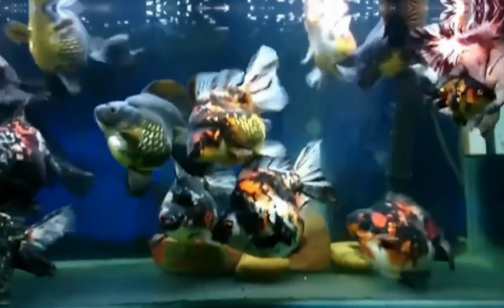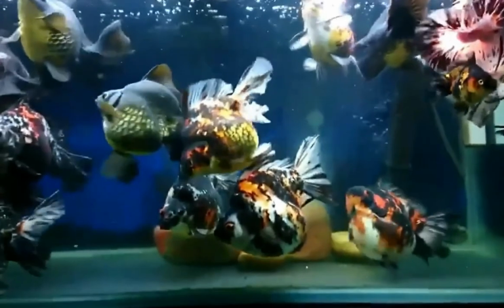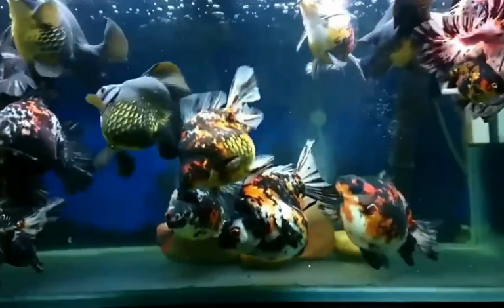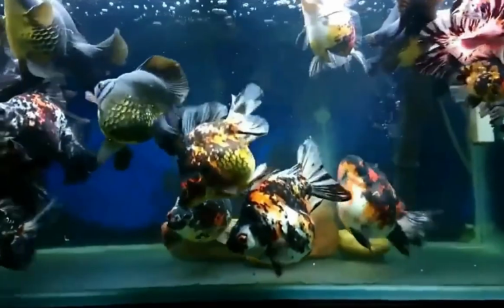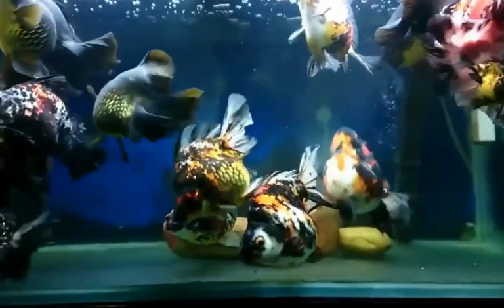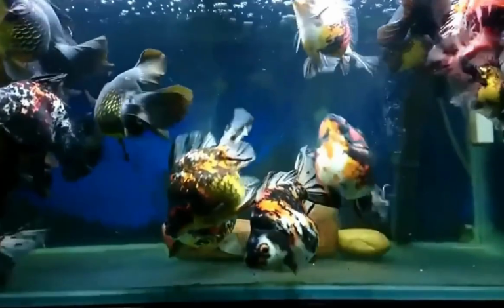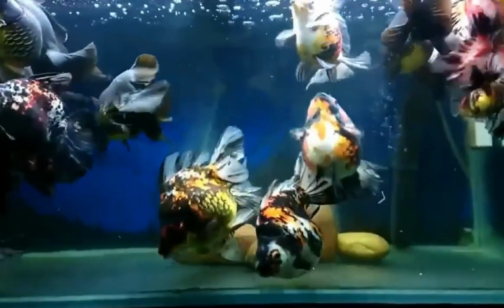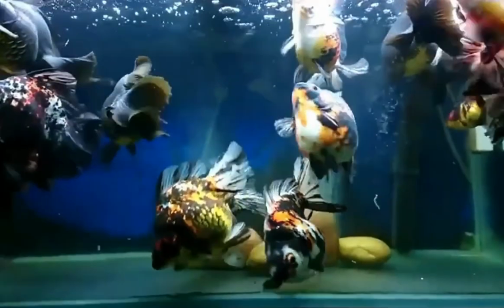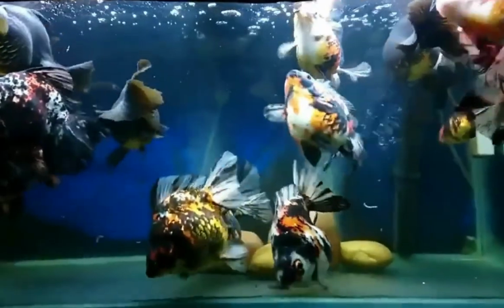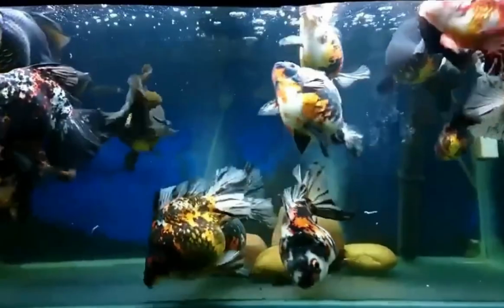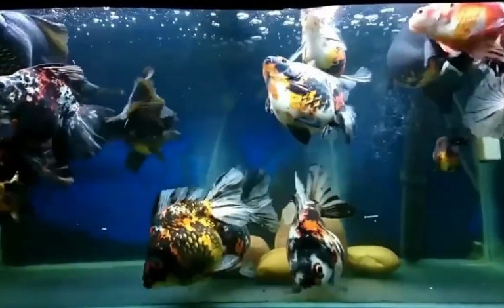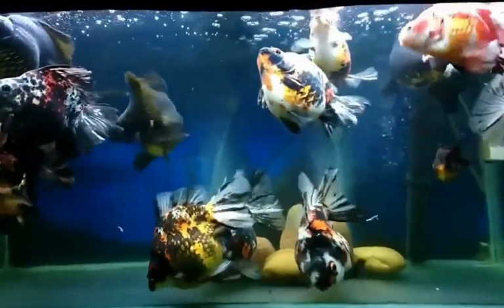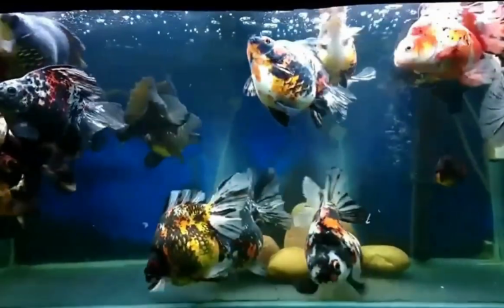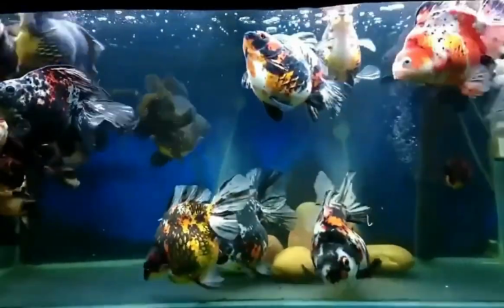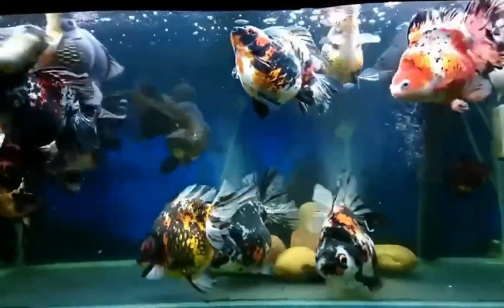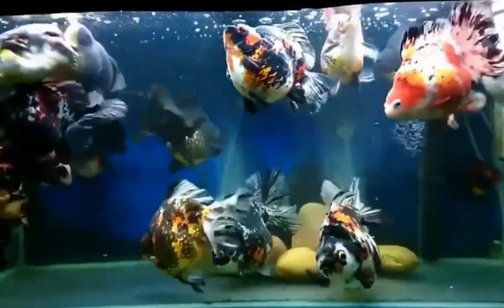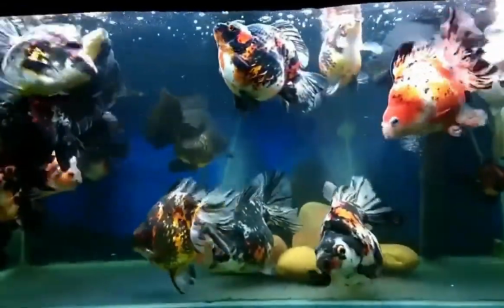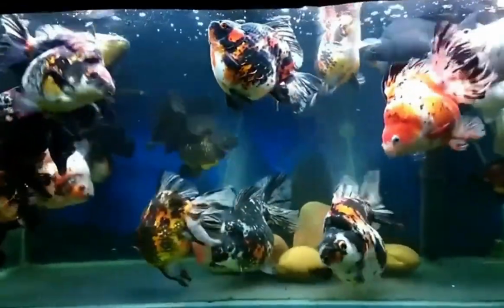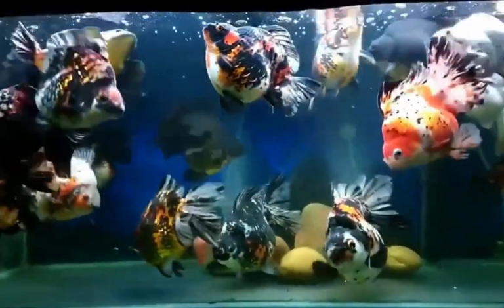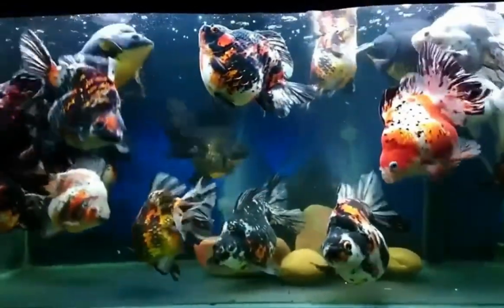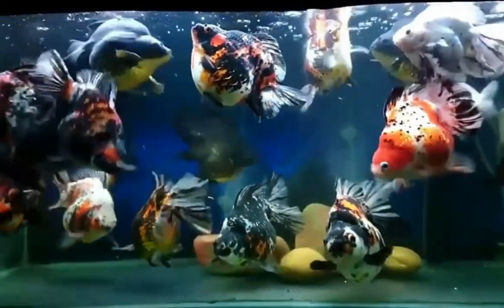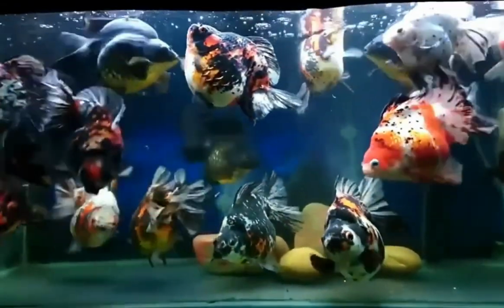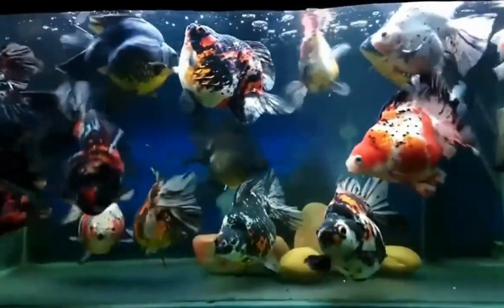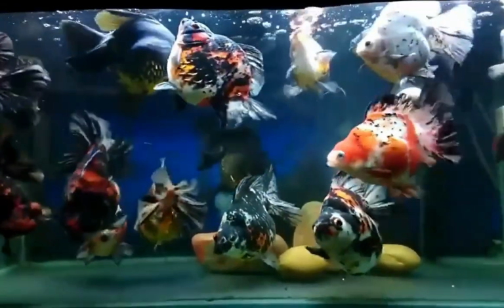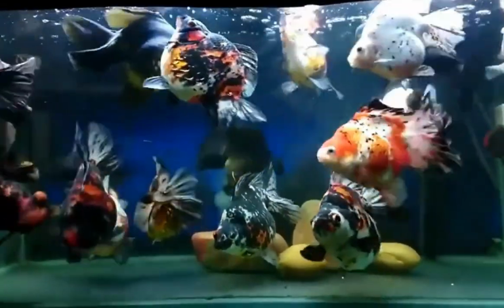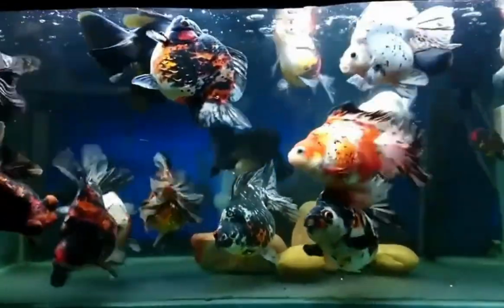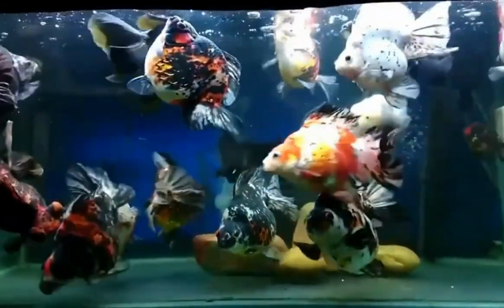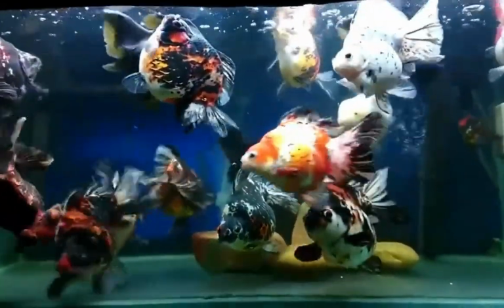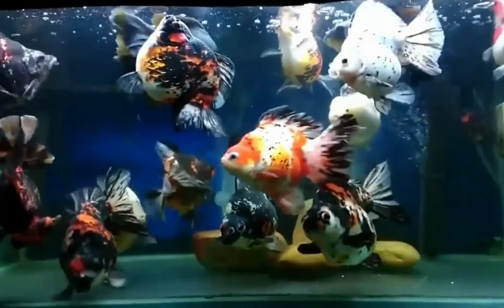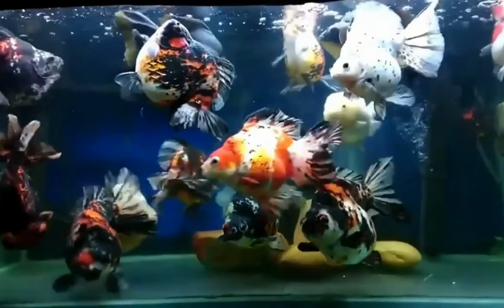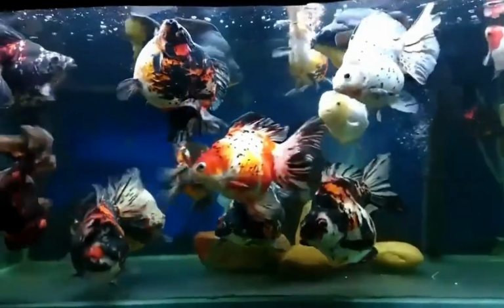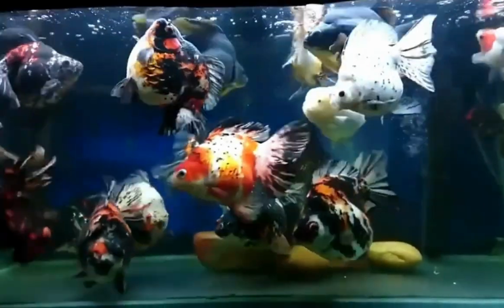This fish comes in various colors: red, red and white, tricolor, calico, and white and chocolate.